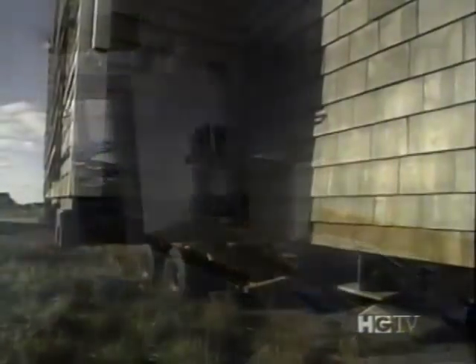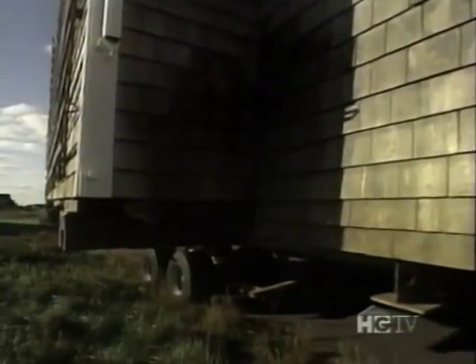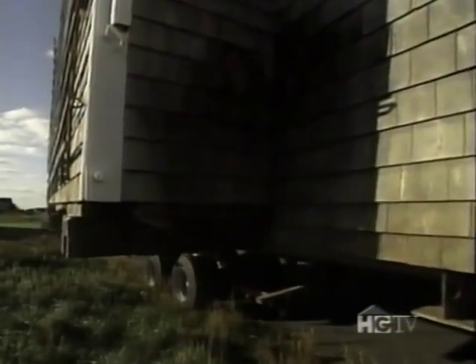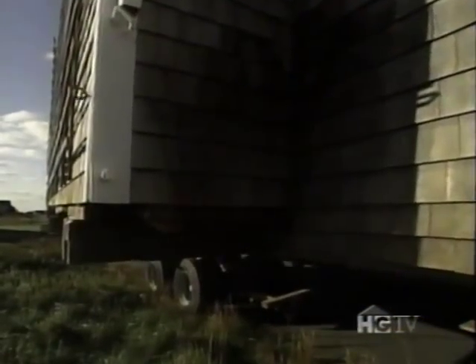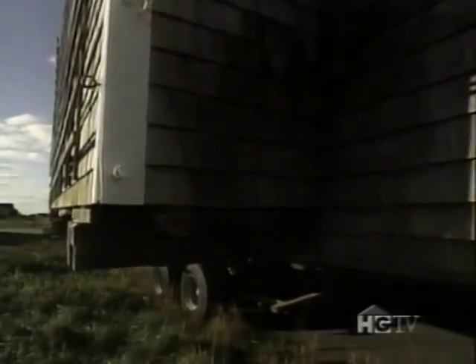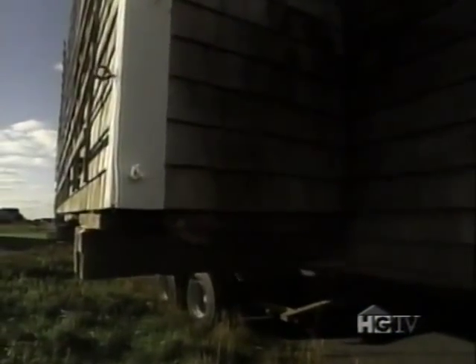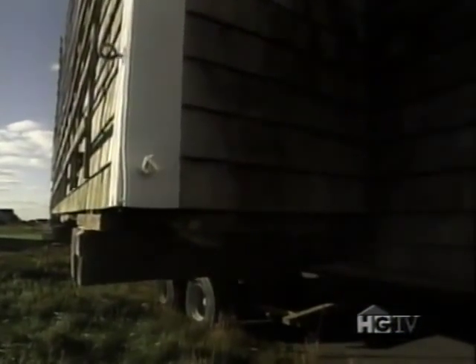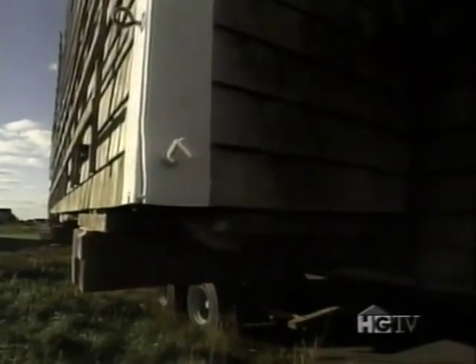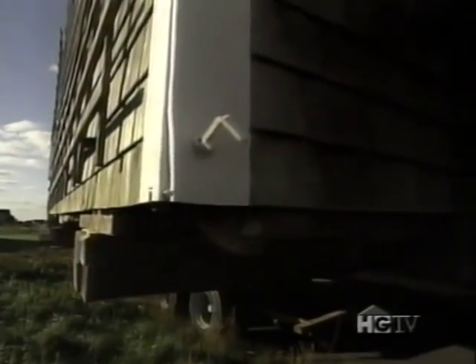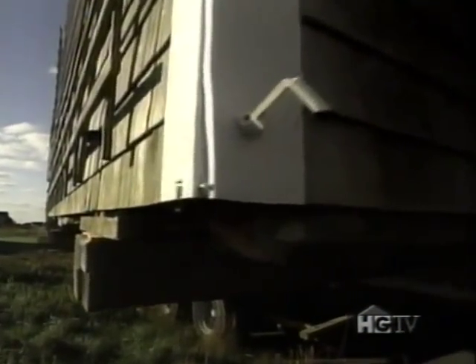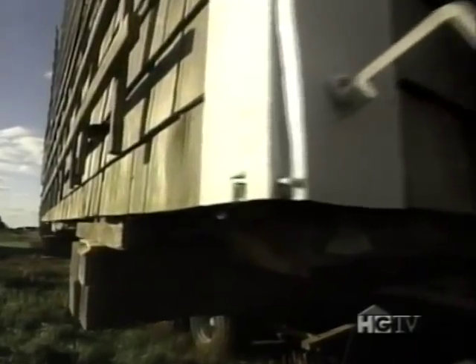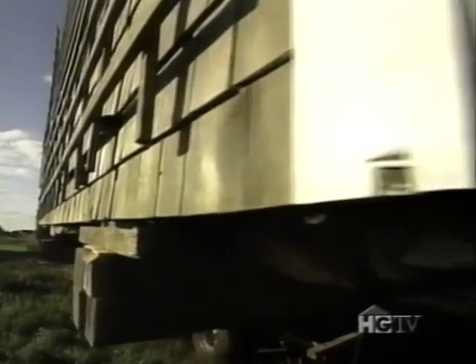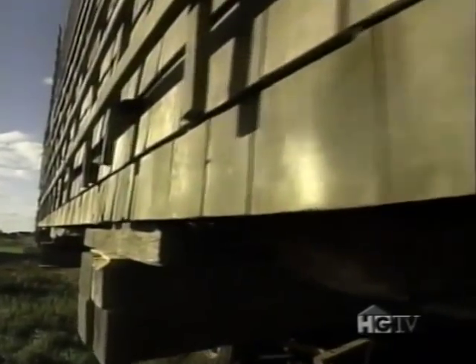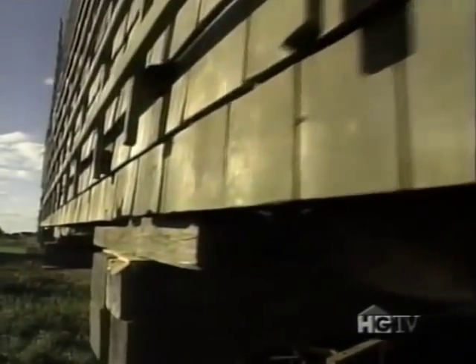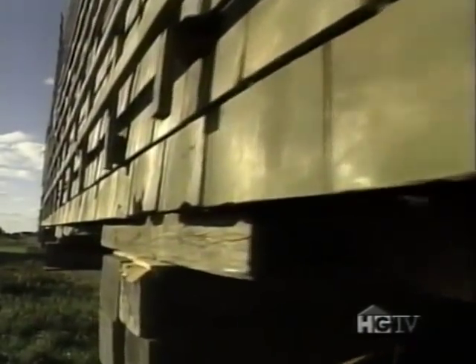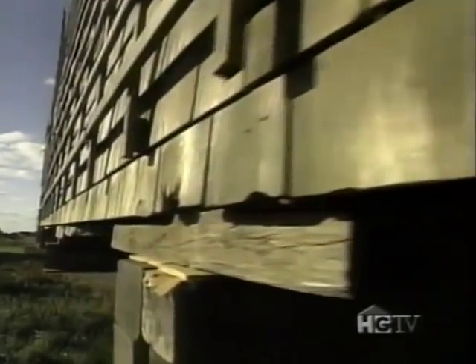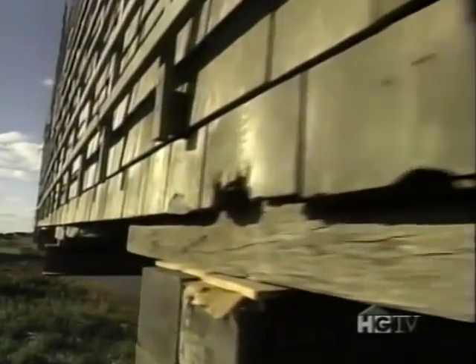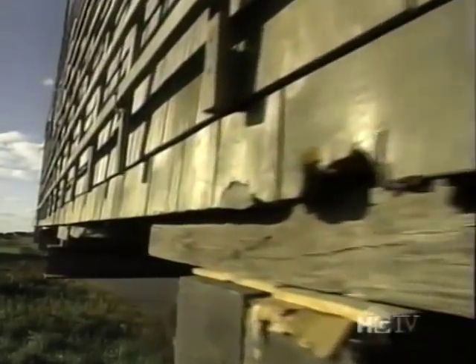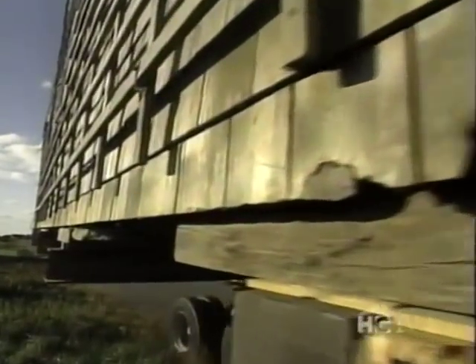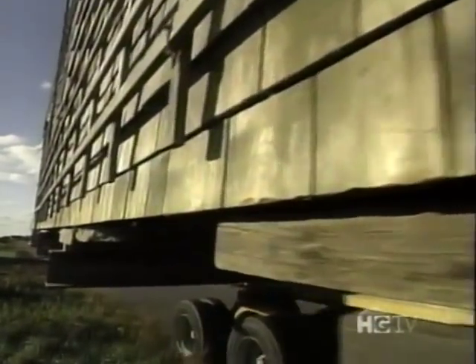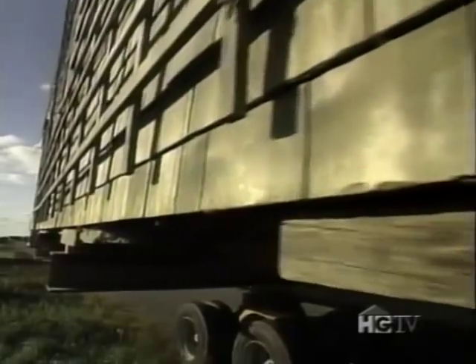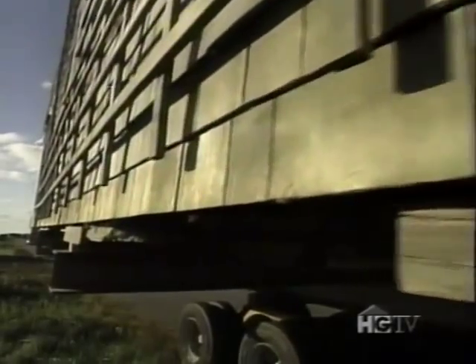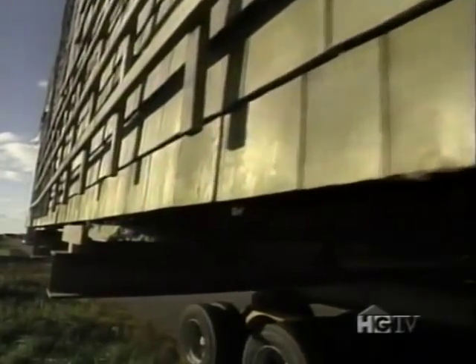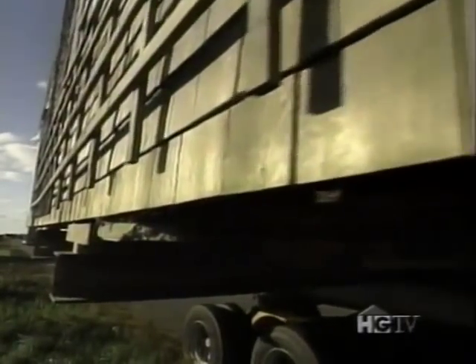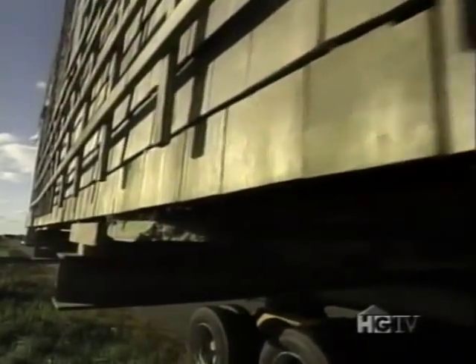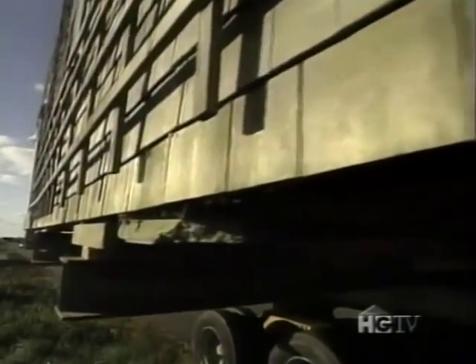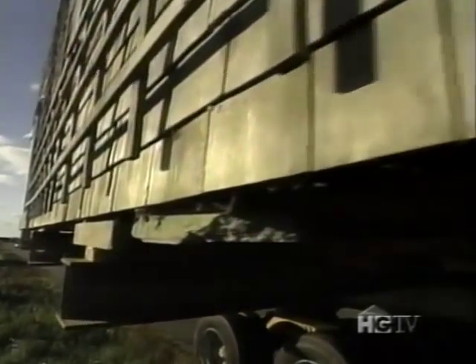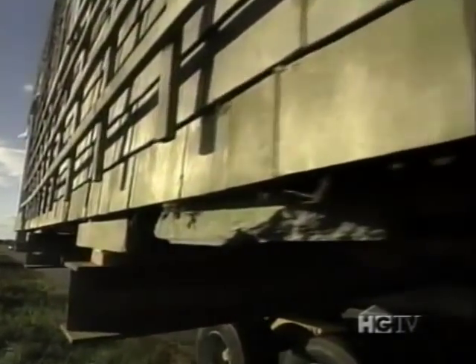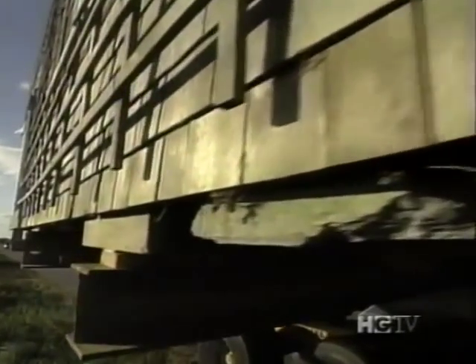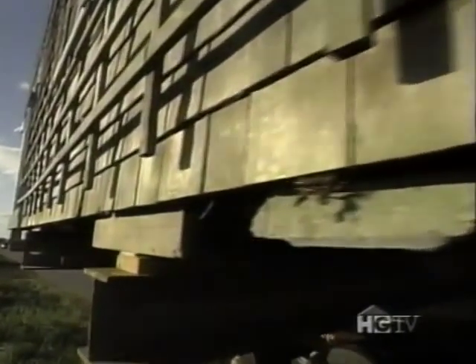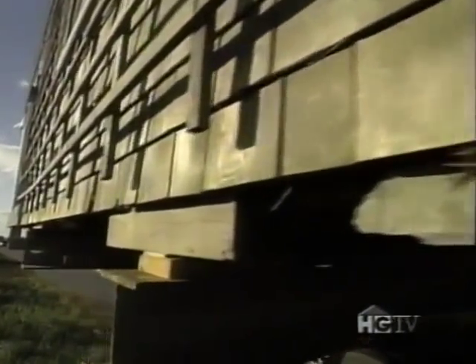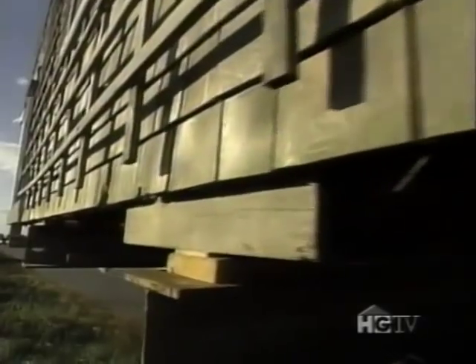Though this move goes without incident, there are horror stories of homes slipping off of dollies or shifting loads, sometimes resulting in significant damage. So although Carl's been doing this without mishap for years, he is insured just in case.